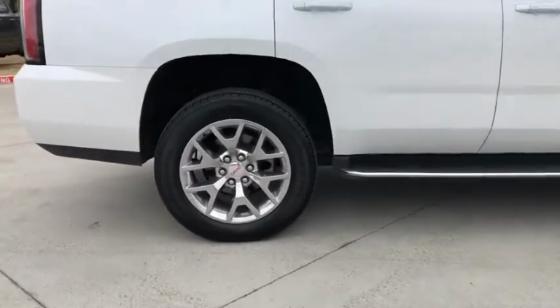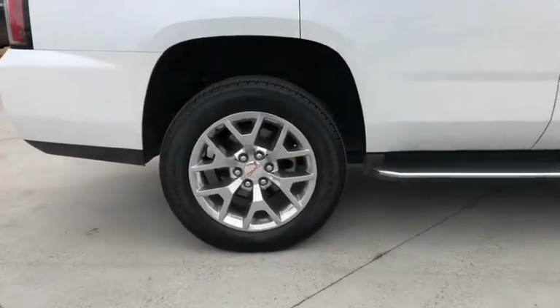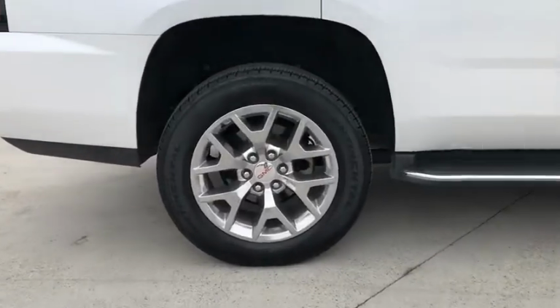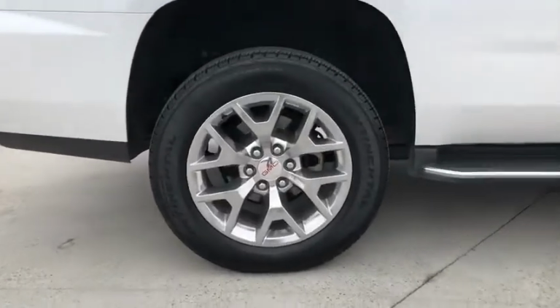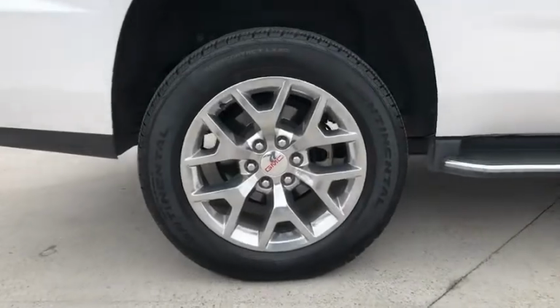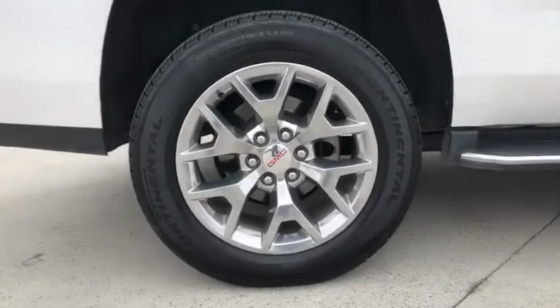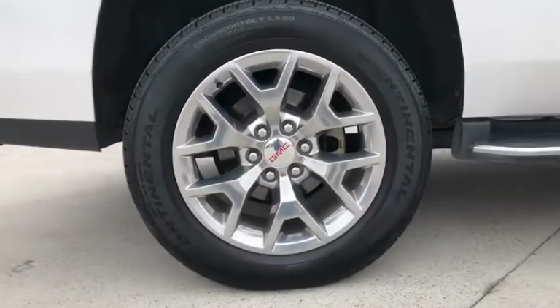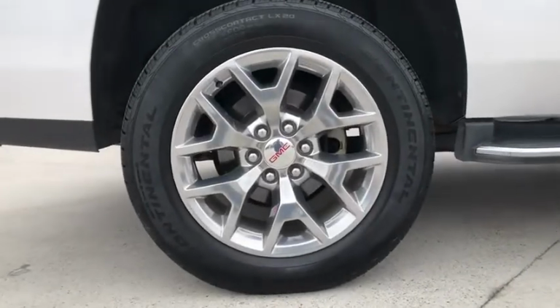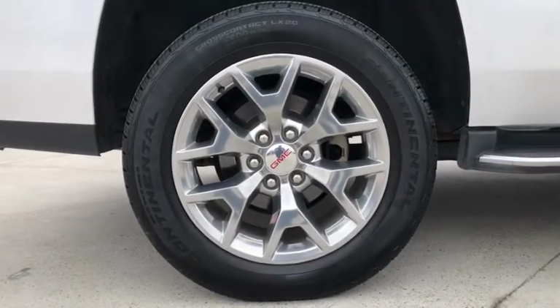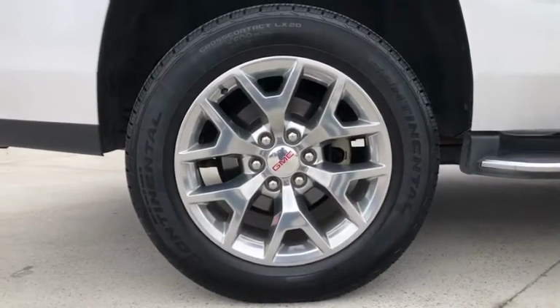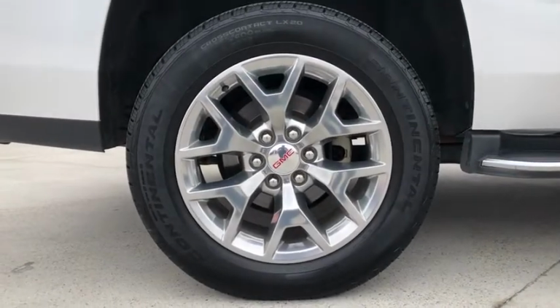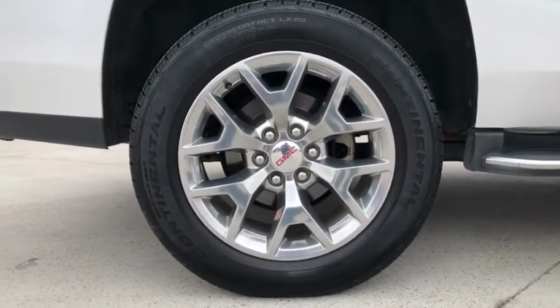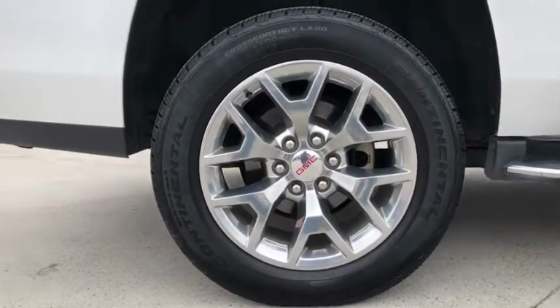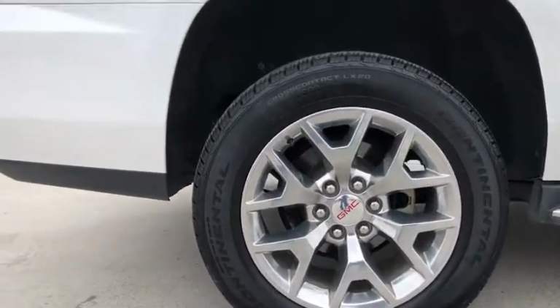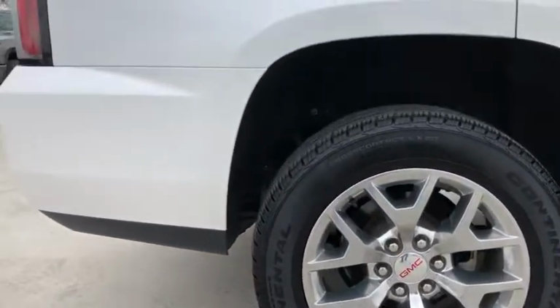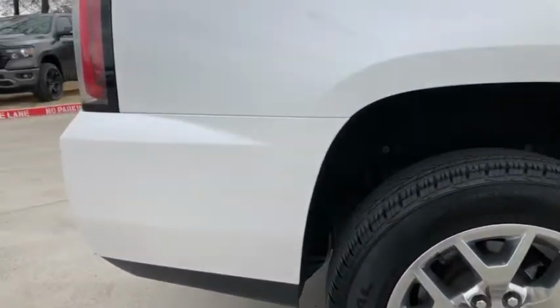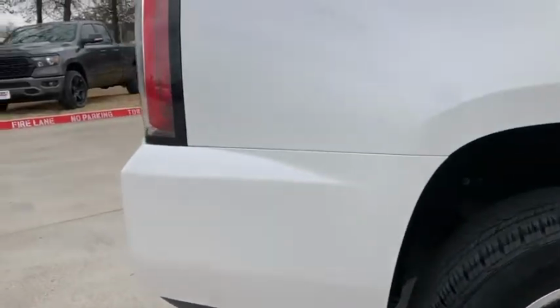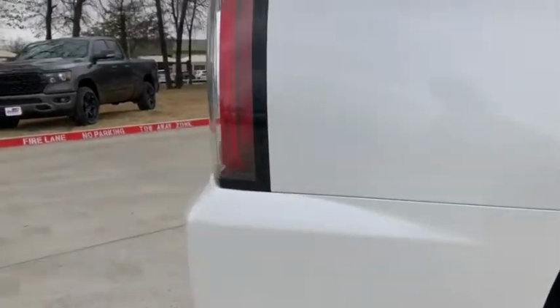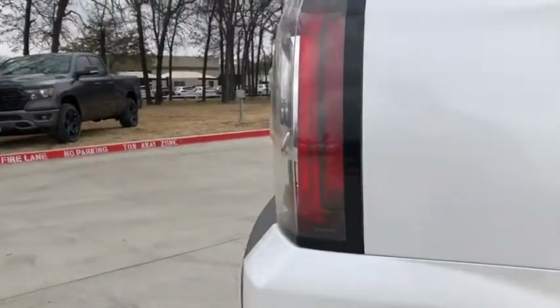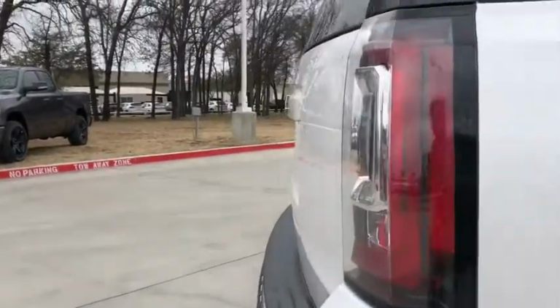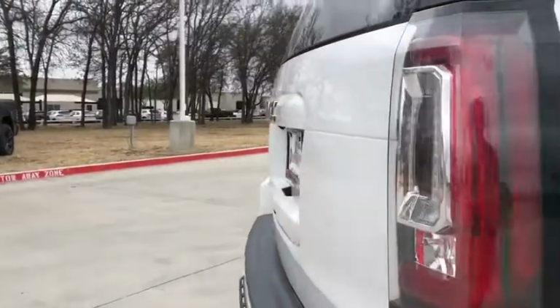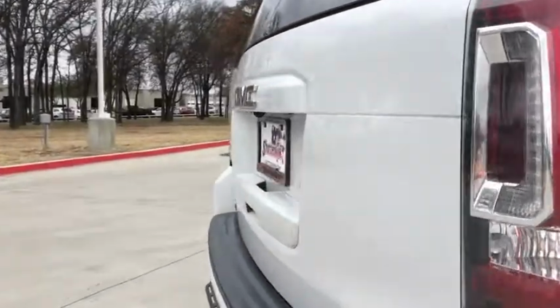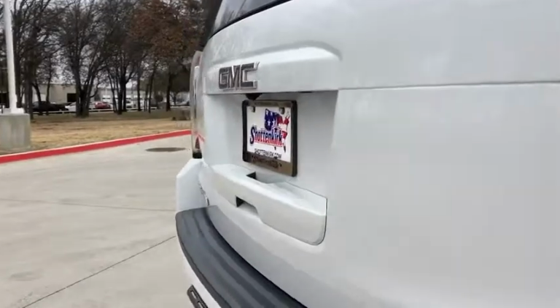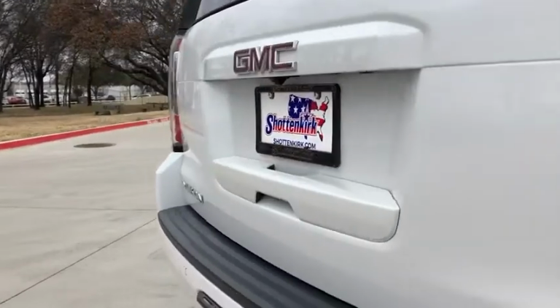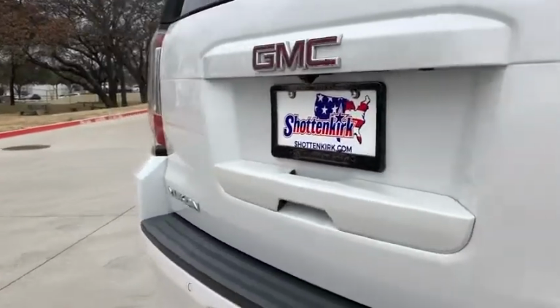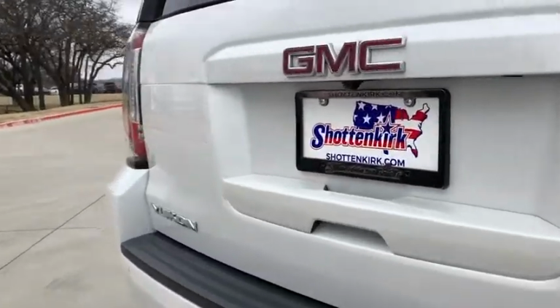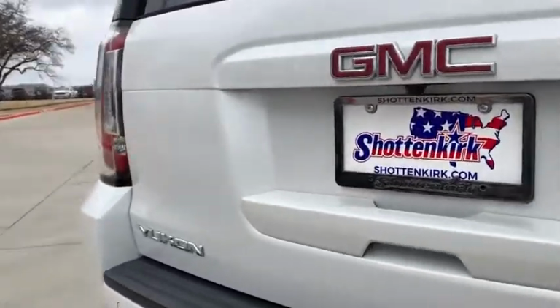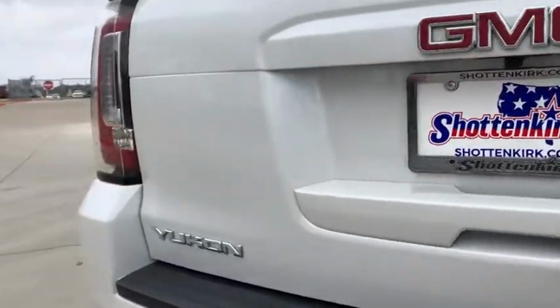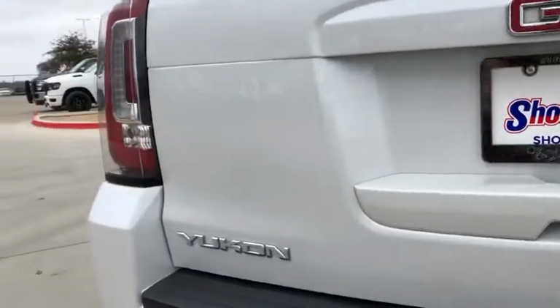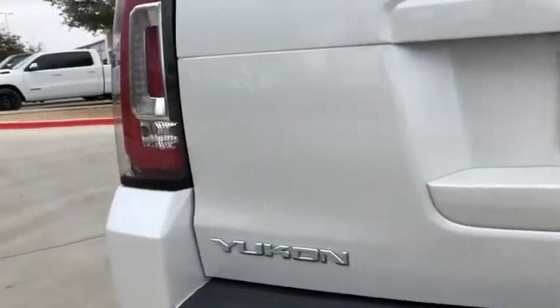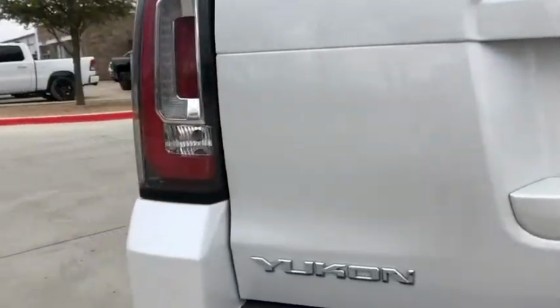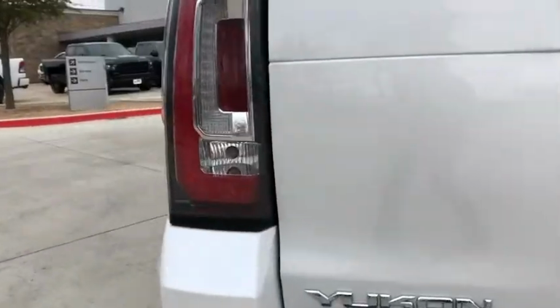Traction control, Bose sound system, power passenger seat, power liftgate, dual airbags, power steering, alloy wheels, and four-wheel disc brakes.